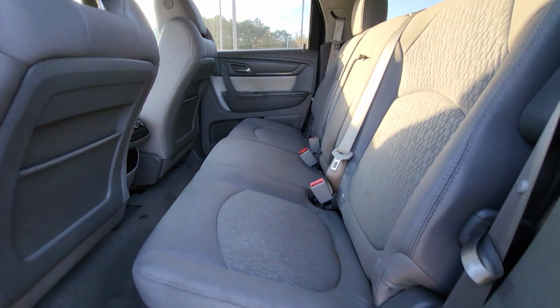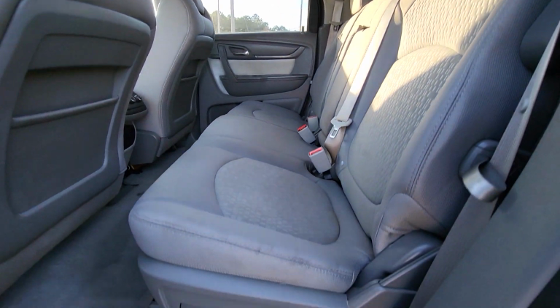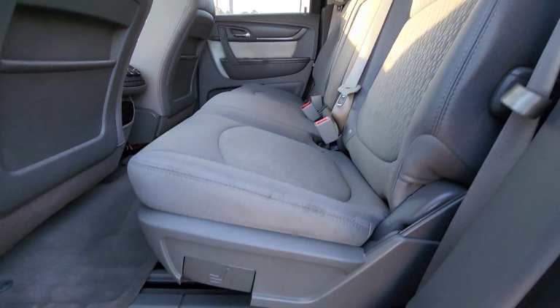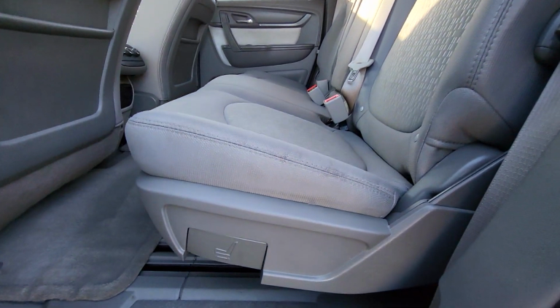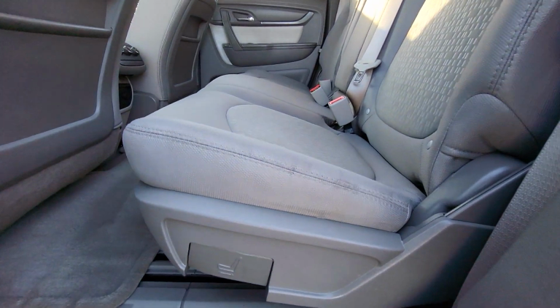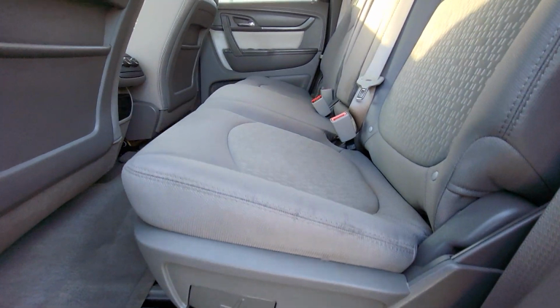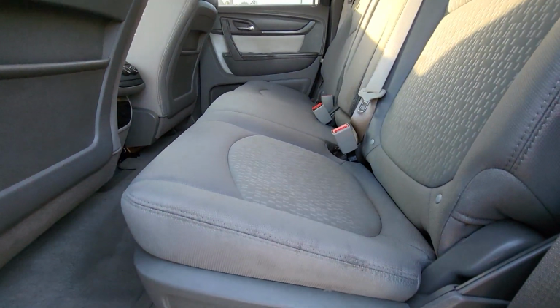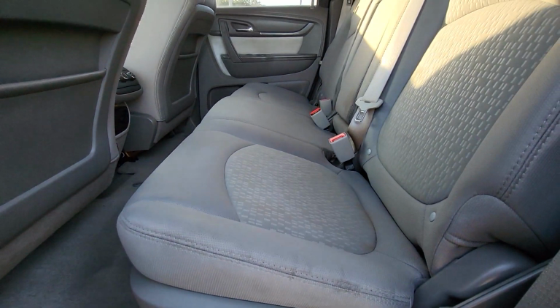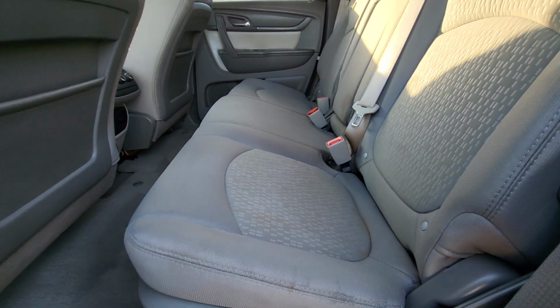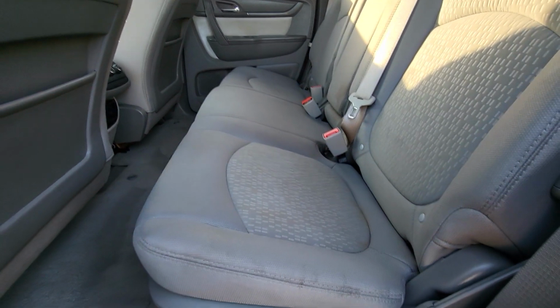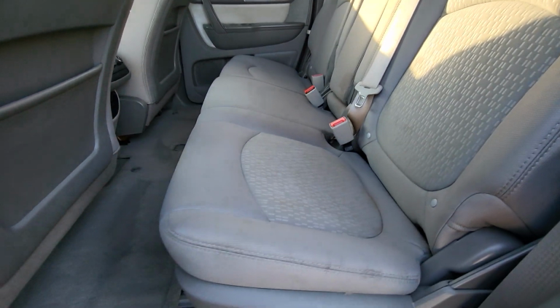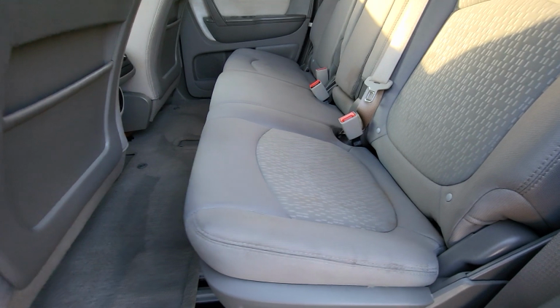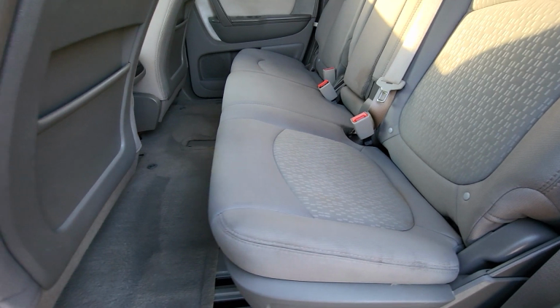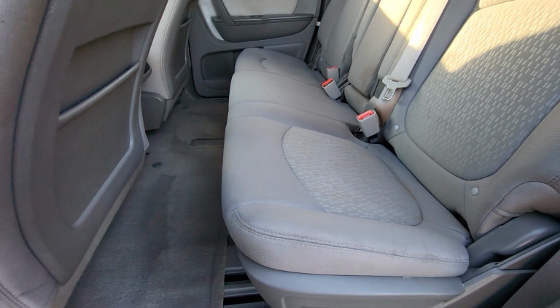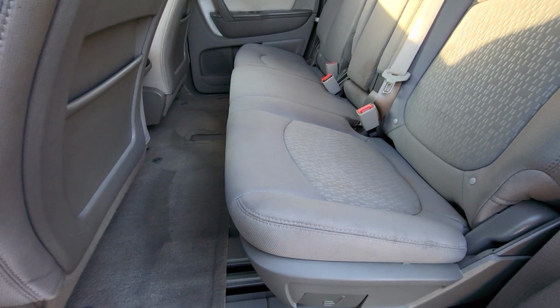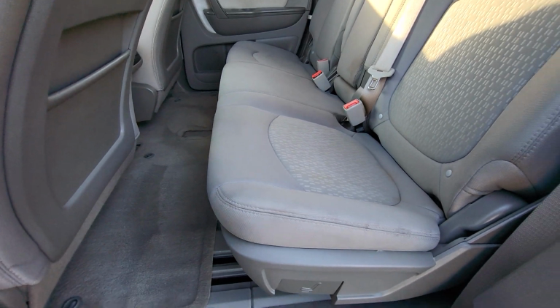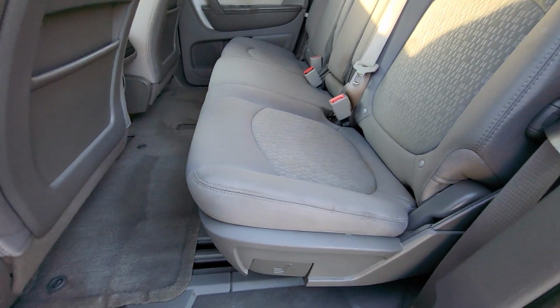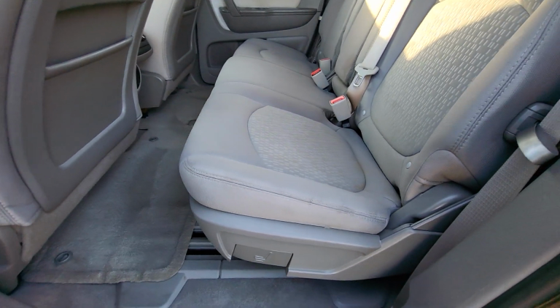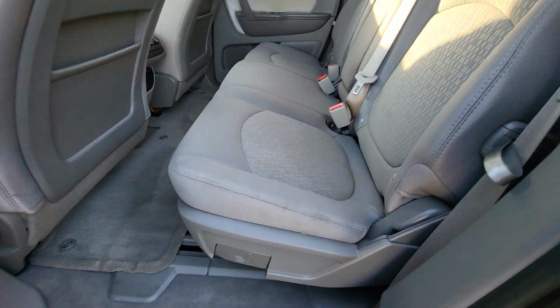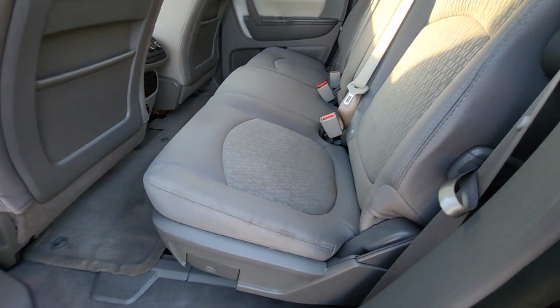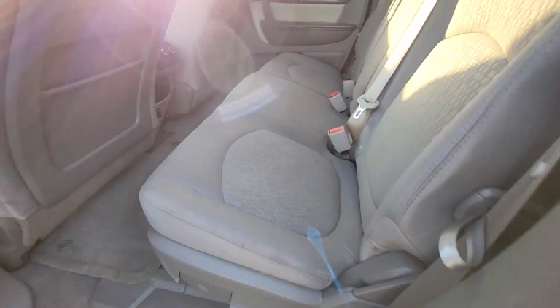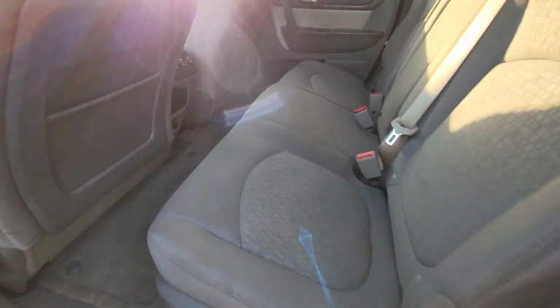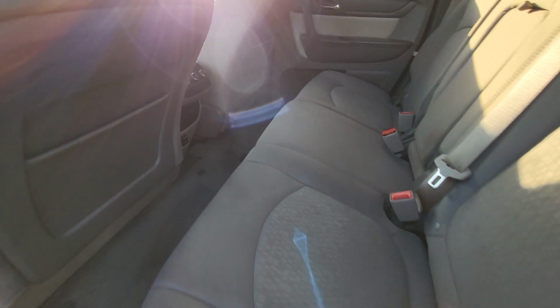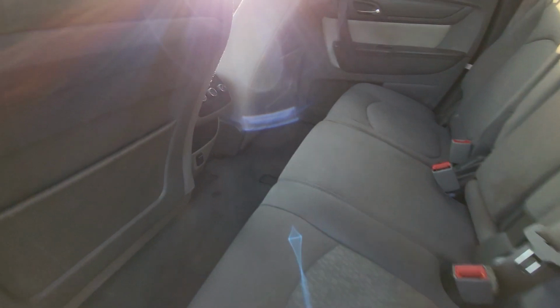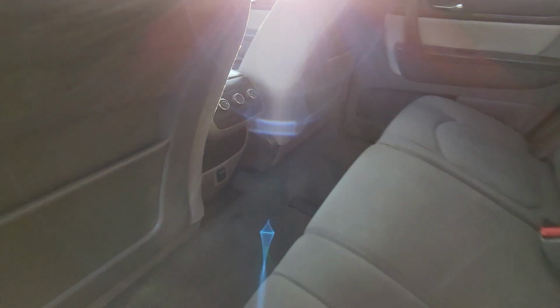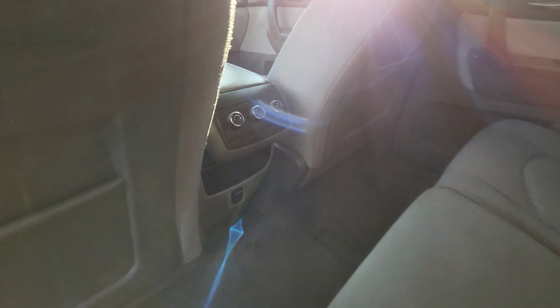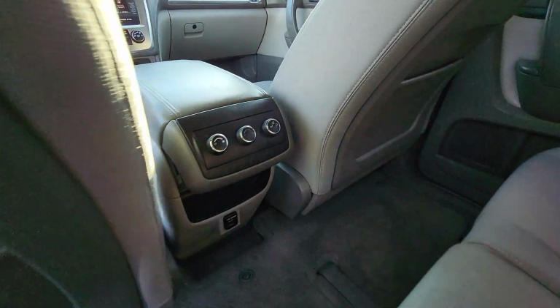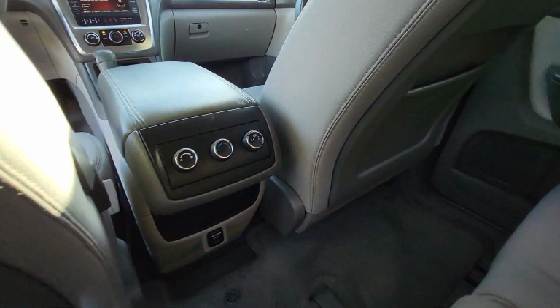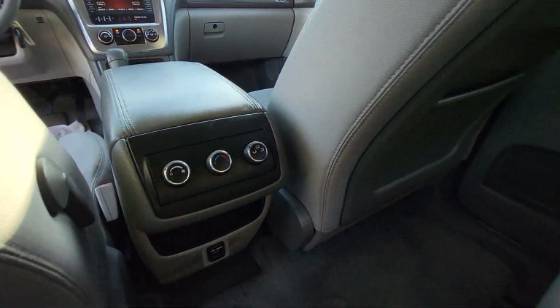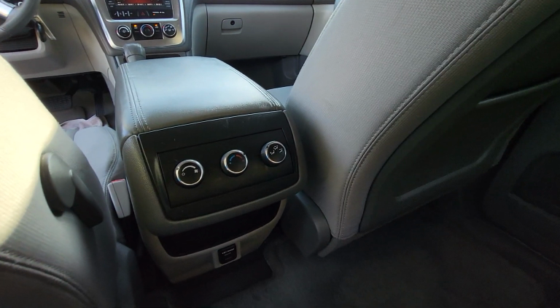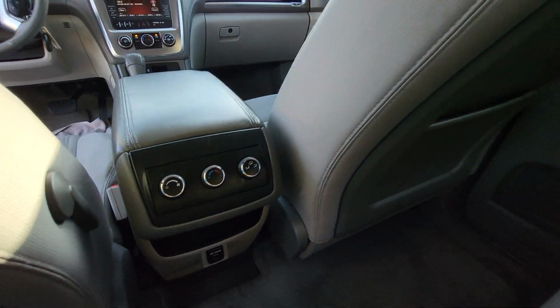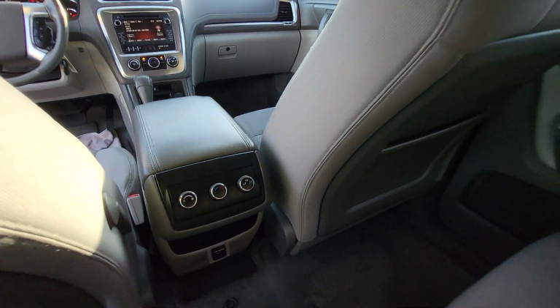Taking a look at the rear seat right here, same condition as the driver's side seat. Everything looks pretty good — no kind of rips or tears or anything like that. Coming around here, you've got your rear AC vent.